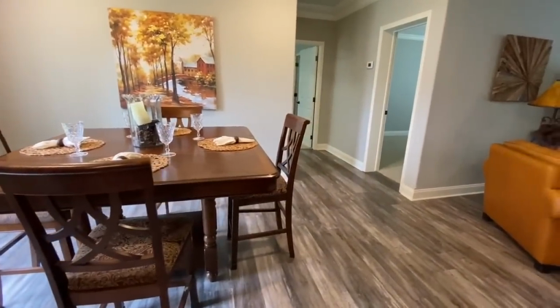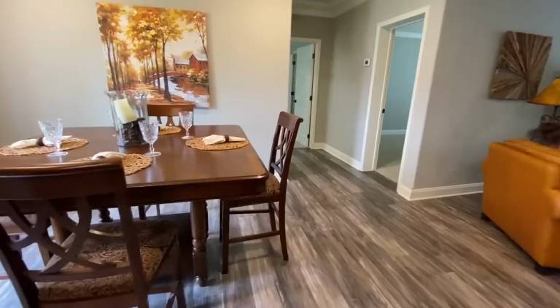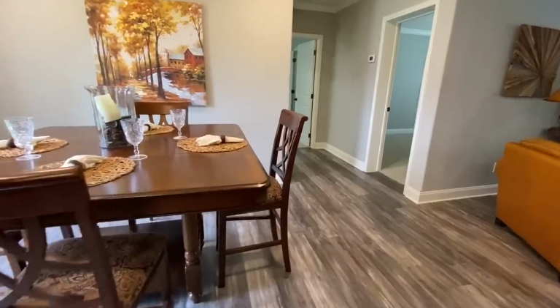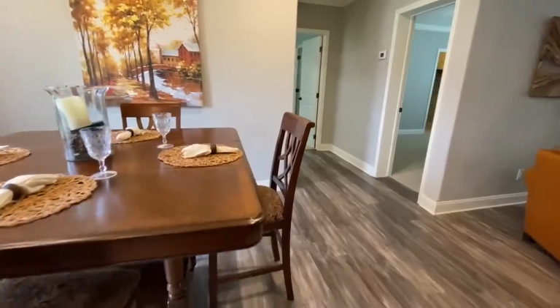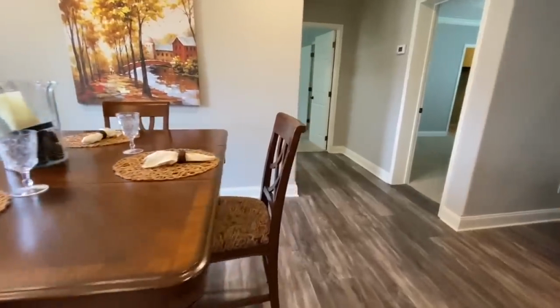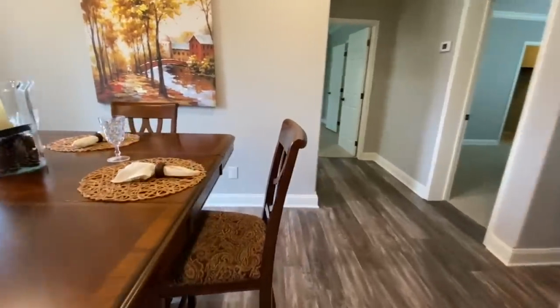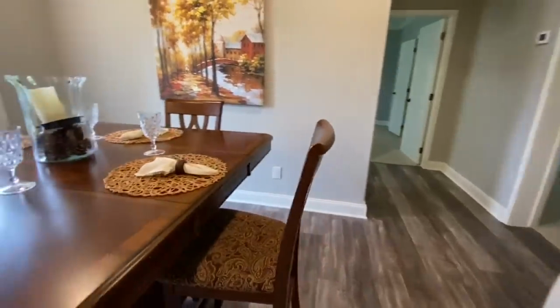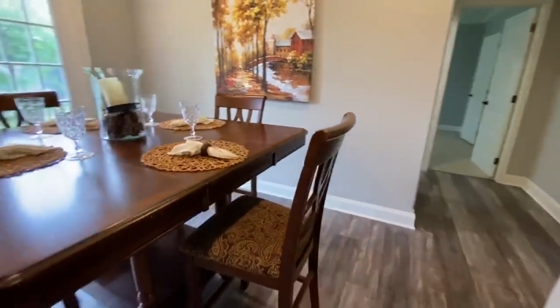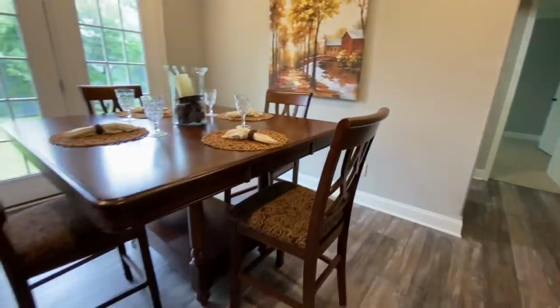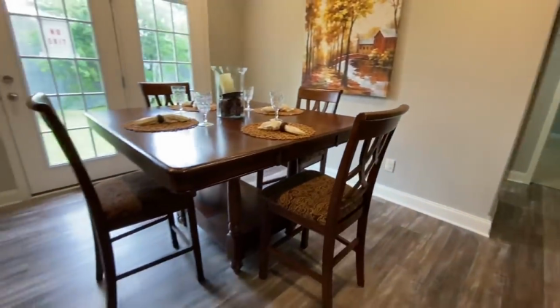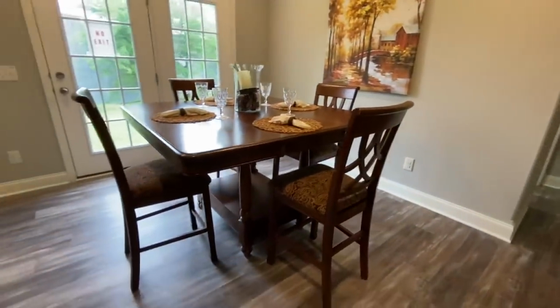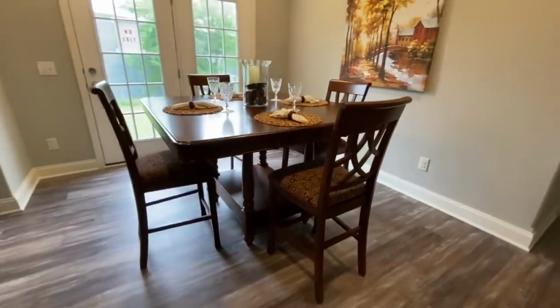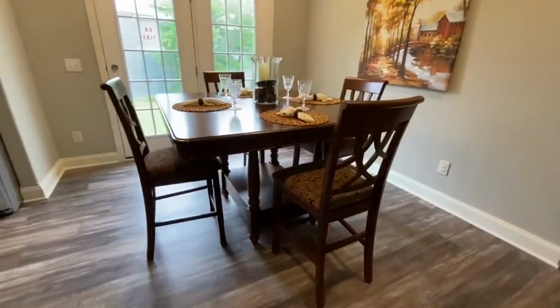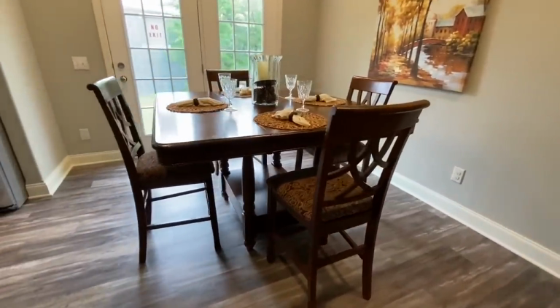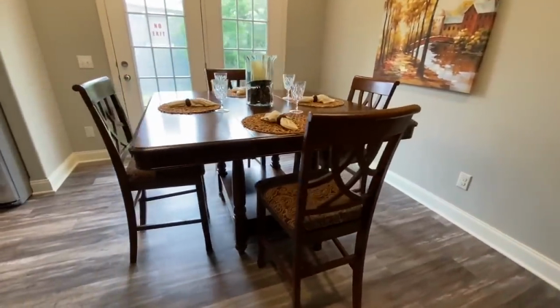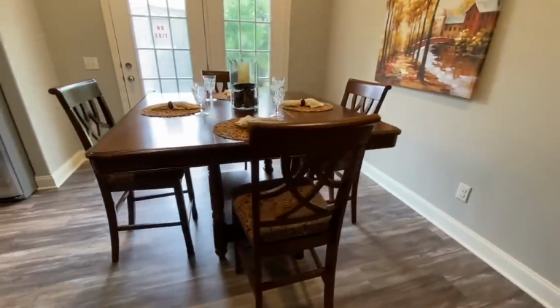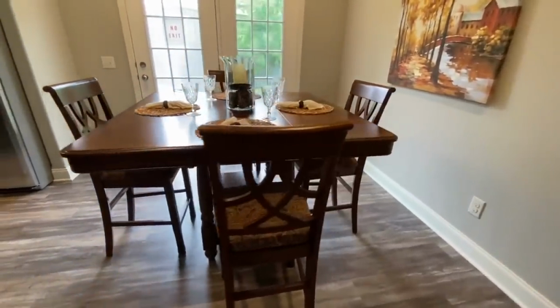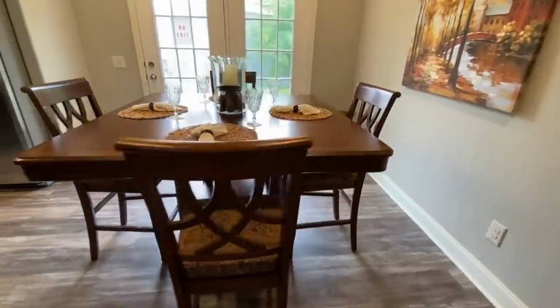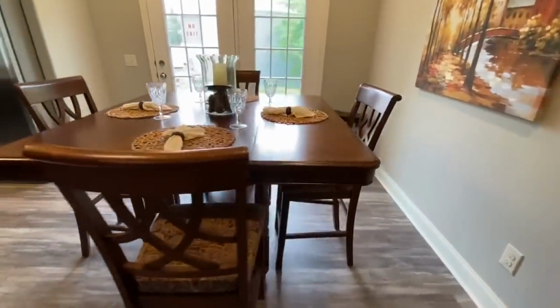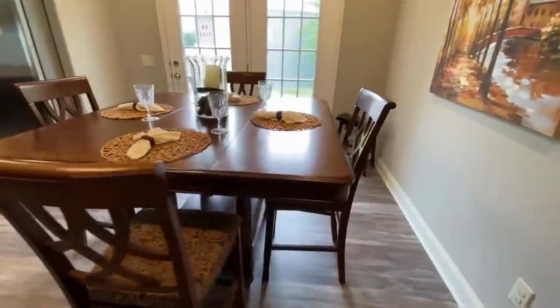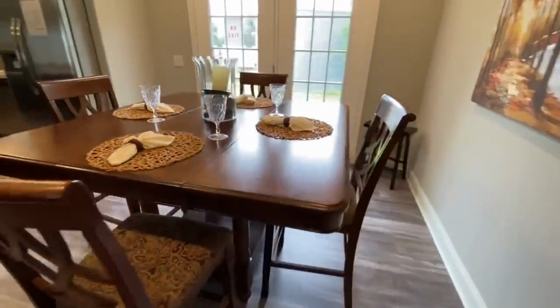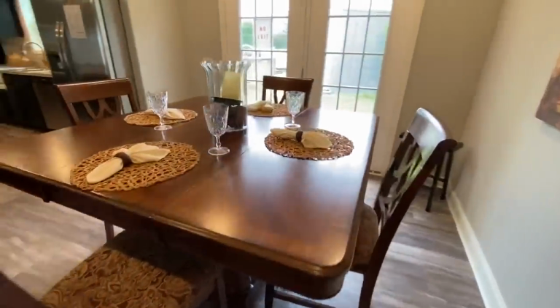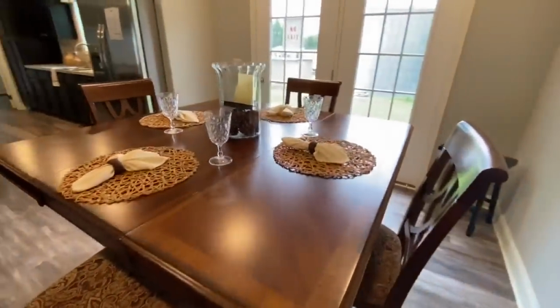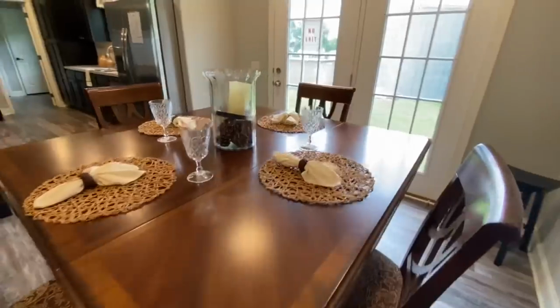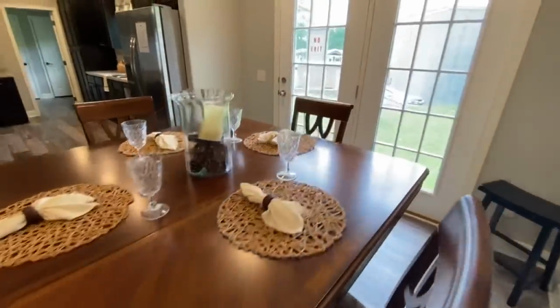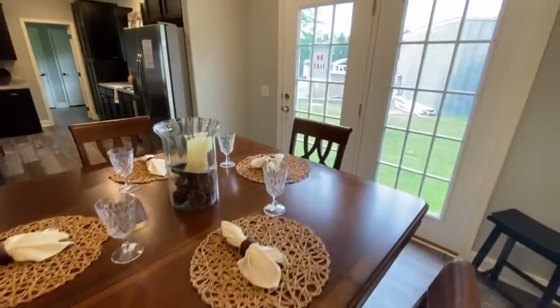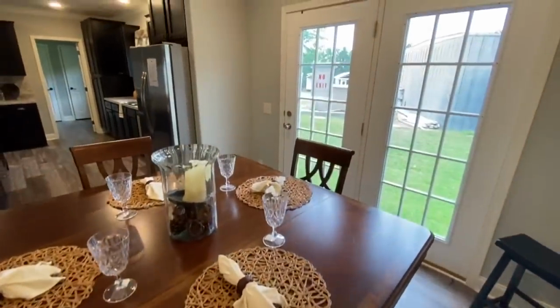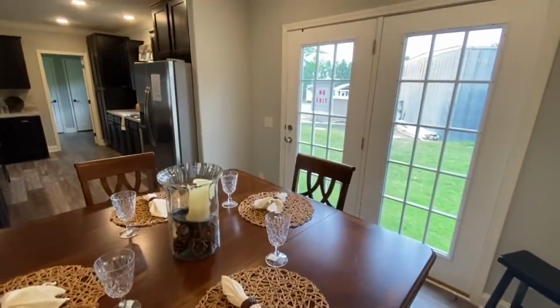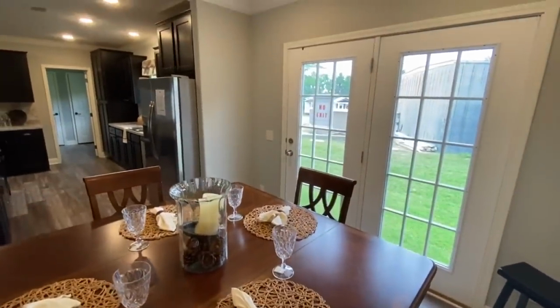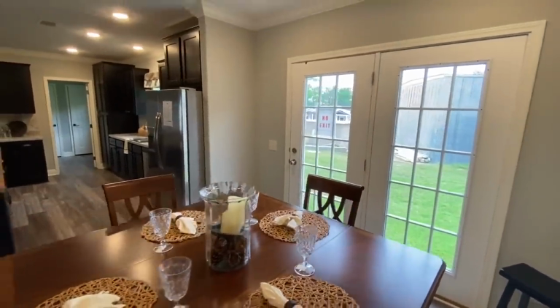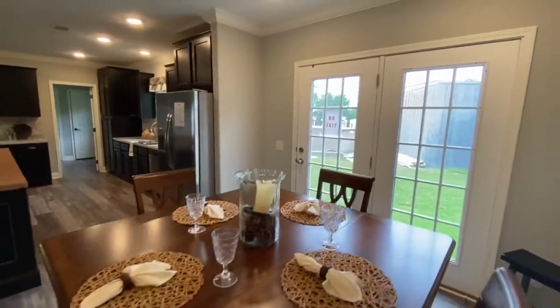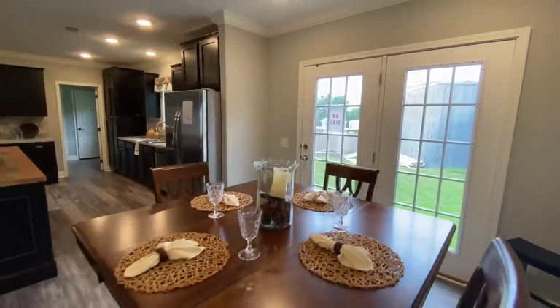There are so many rooms in here, I don't even know where to go — we just missed some and we're going to have to go back. But you do have a little dining area right off of your kitchen, and your back door.